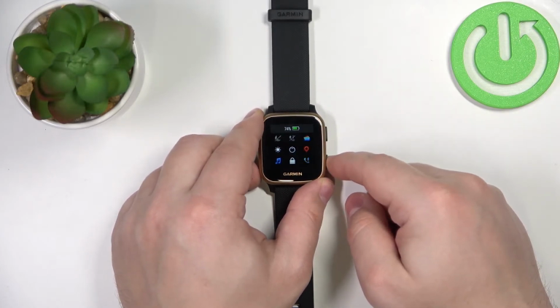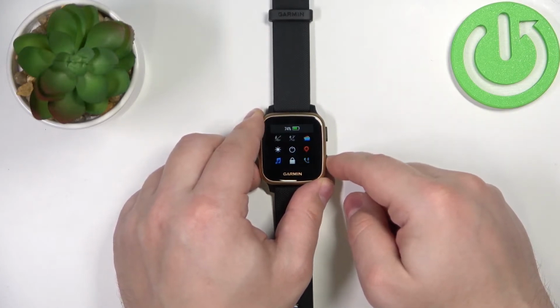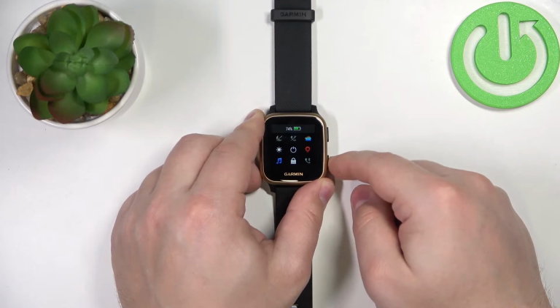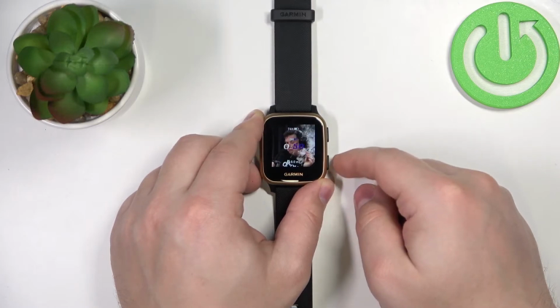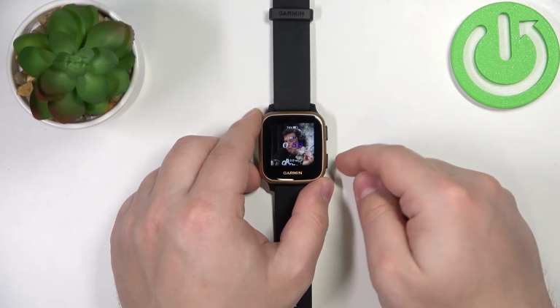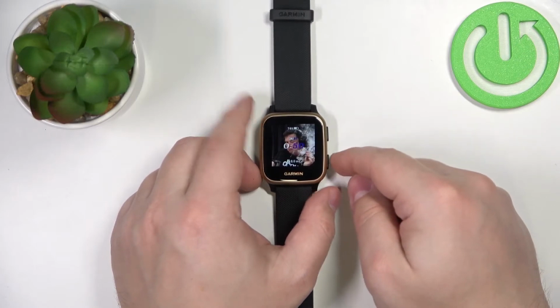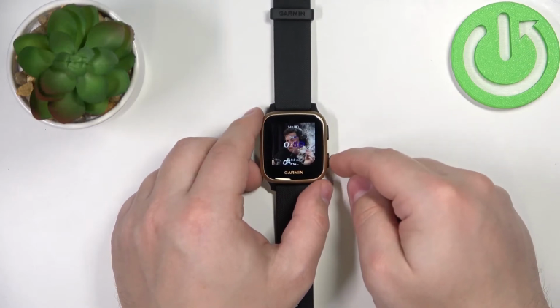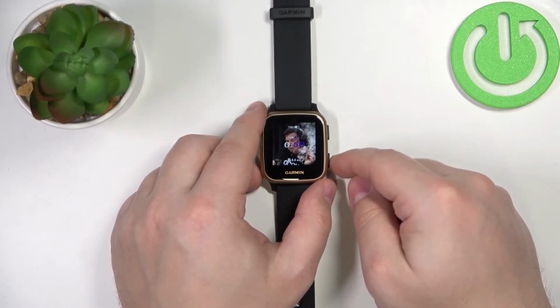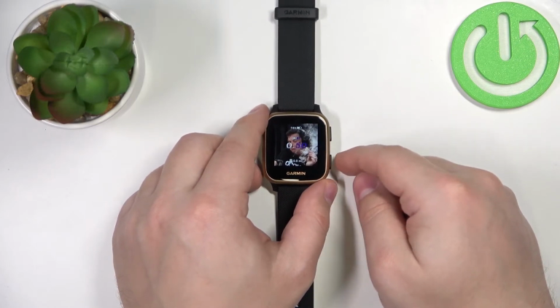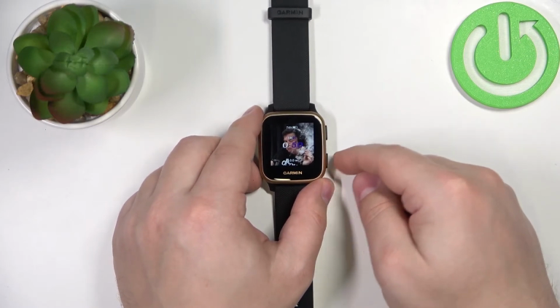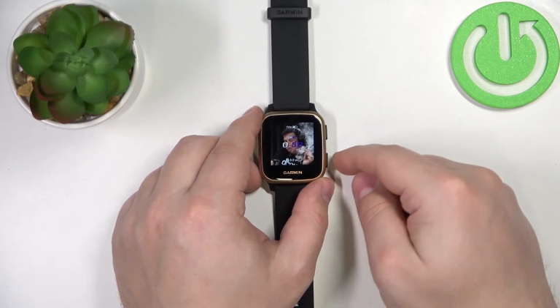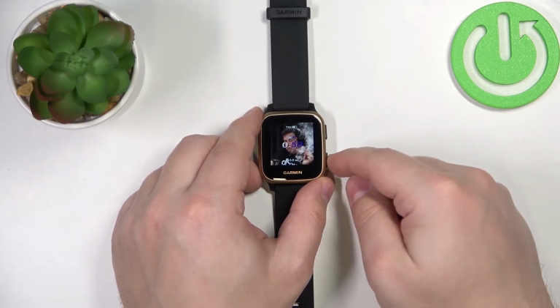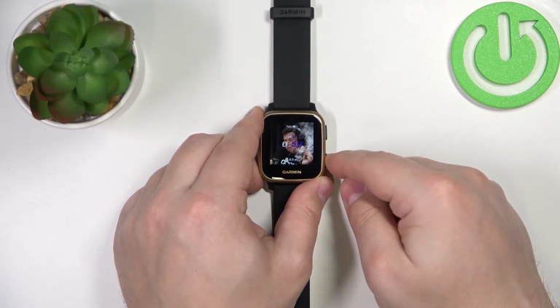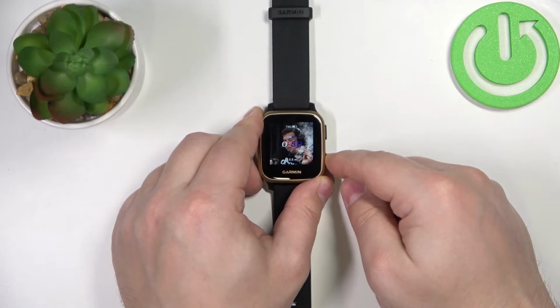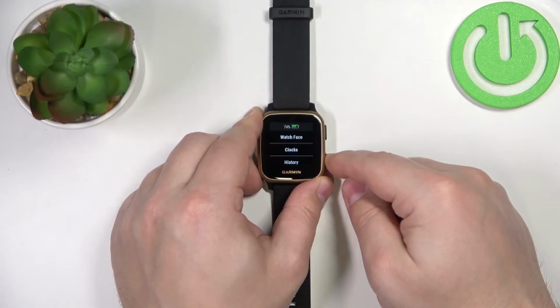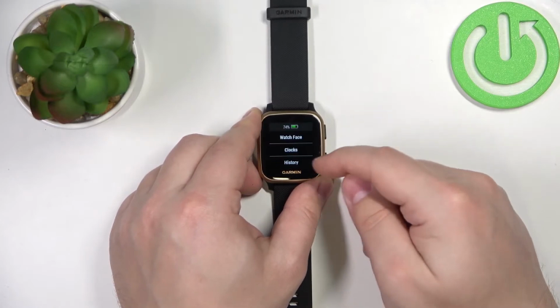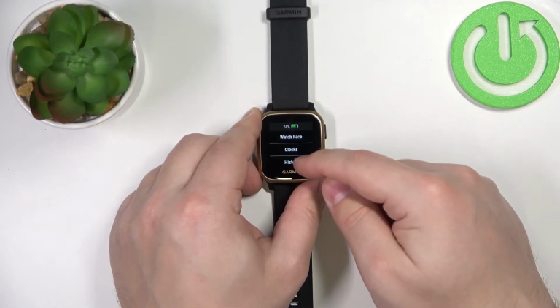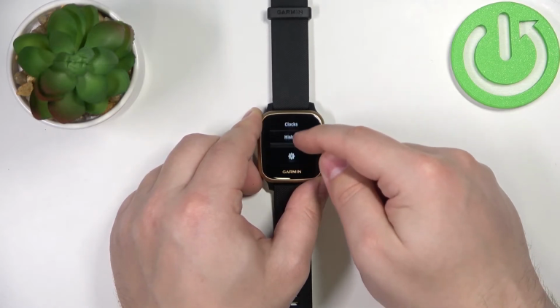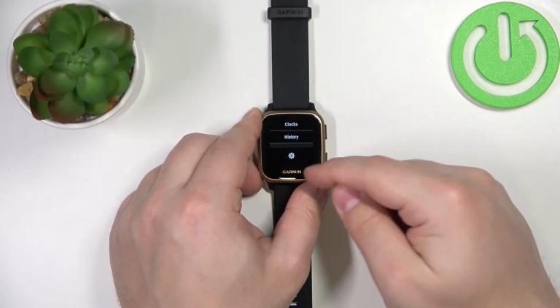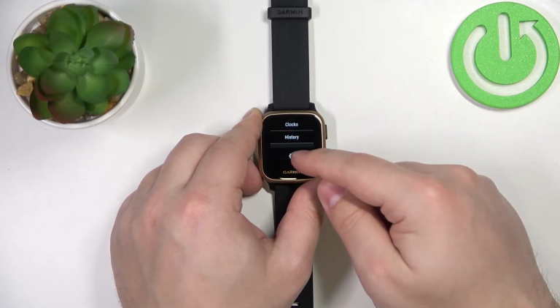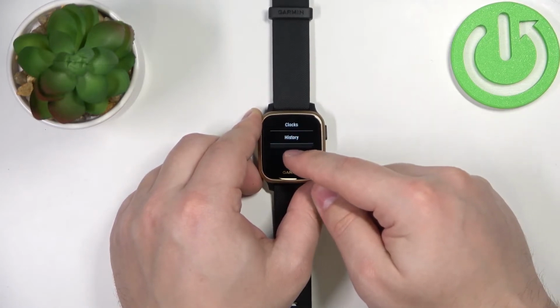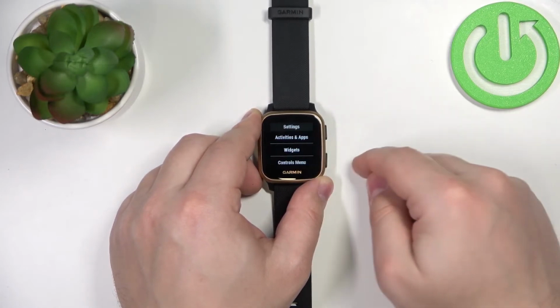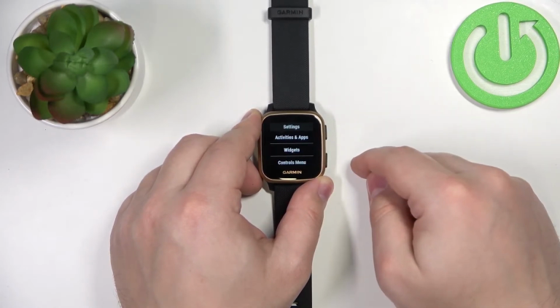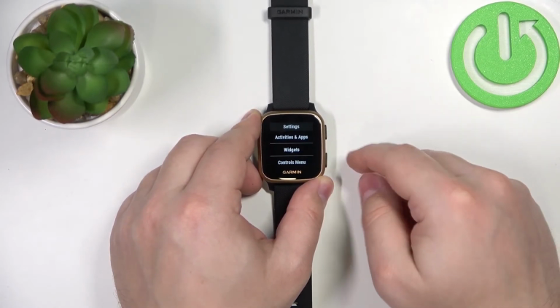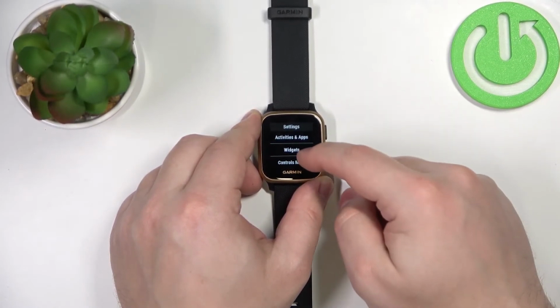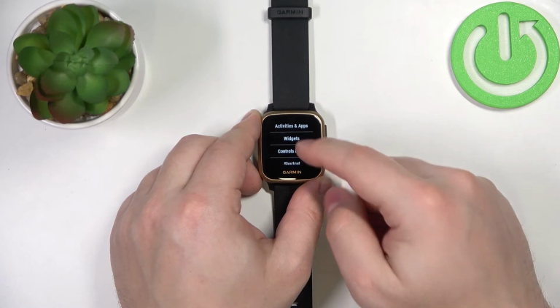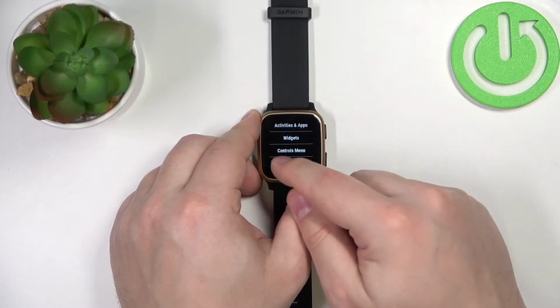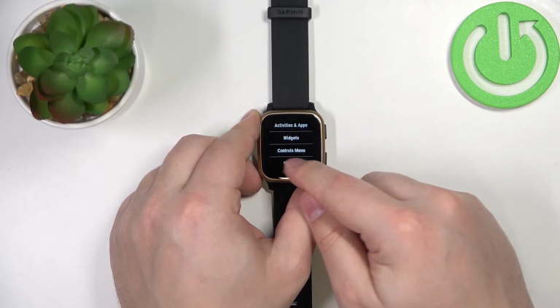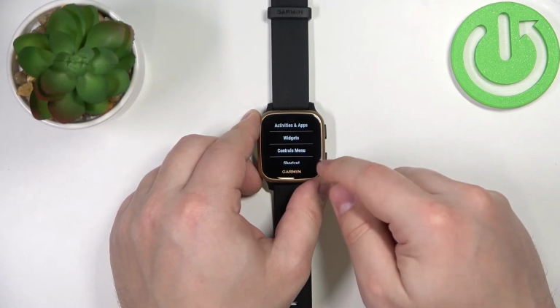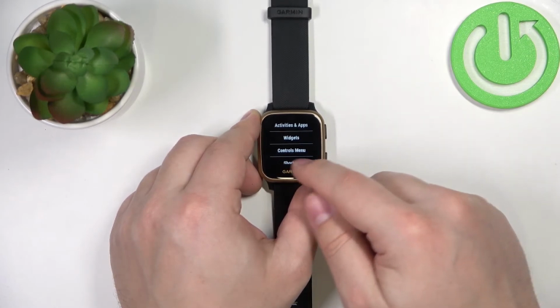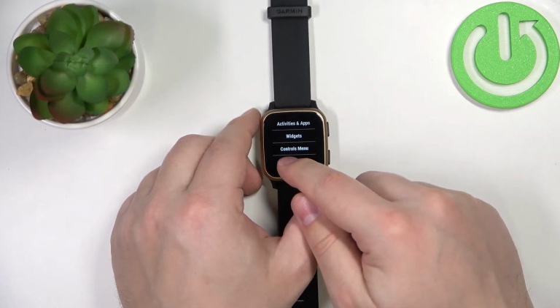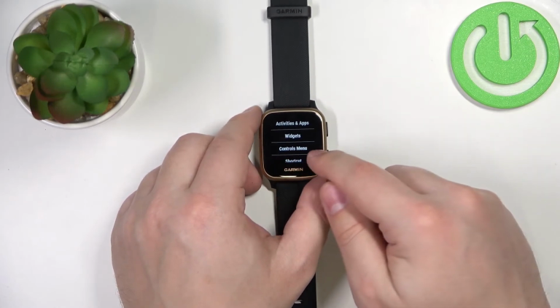To do it, go back to the watch face by pressing the lower button, then press and hold the lower button to open the menu. Now scroll down and tap on the settings icon. In settings, scroll down and select the option called Controls Menu.